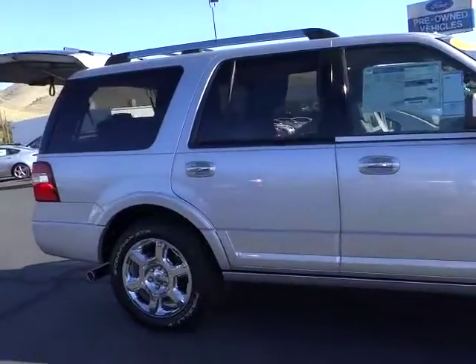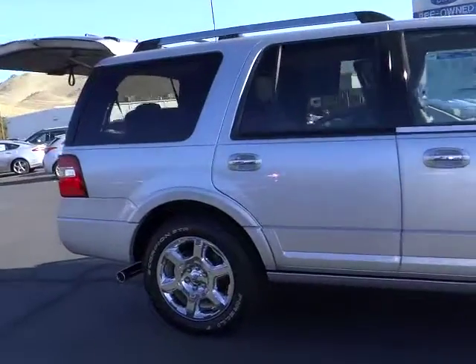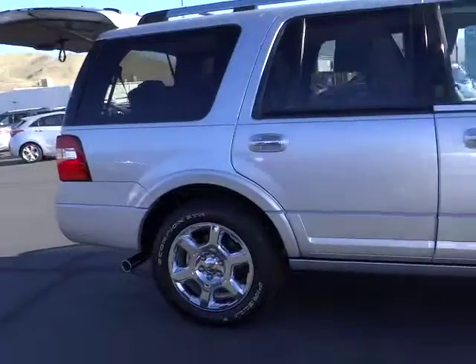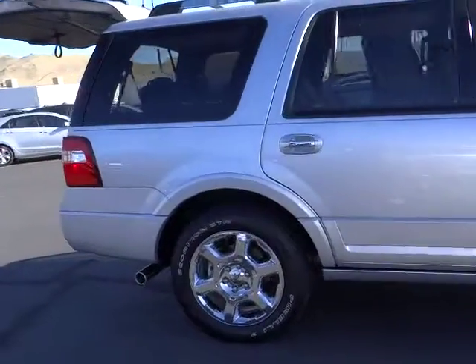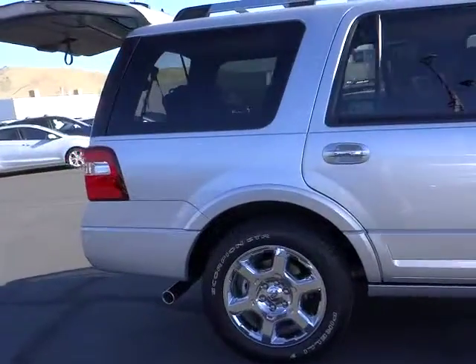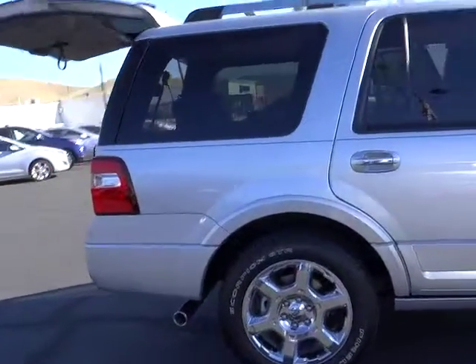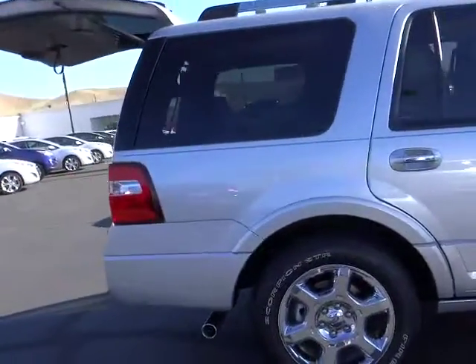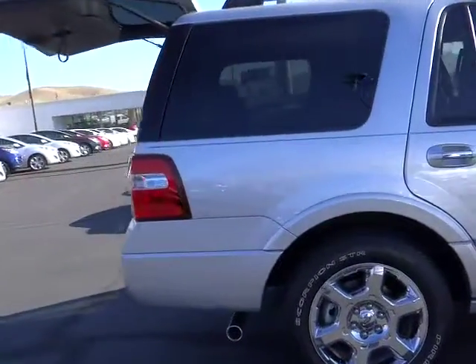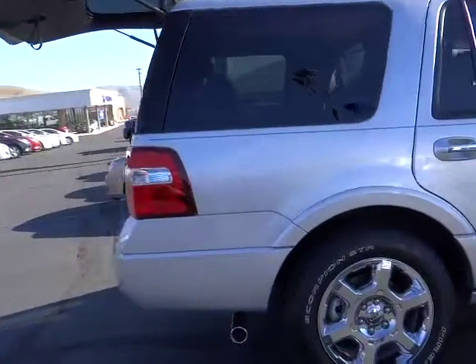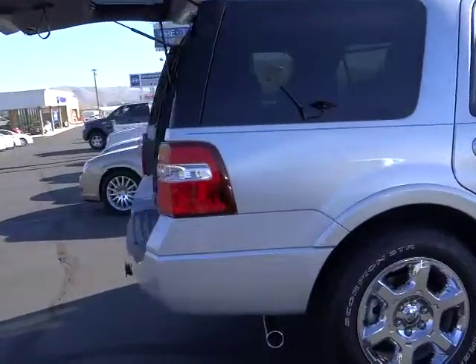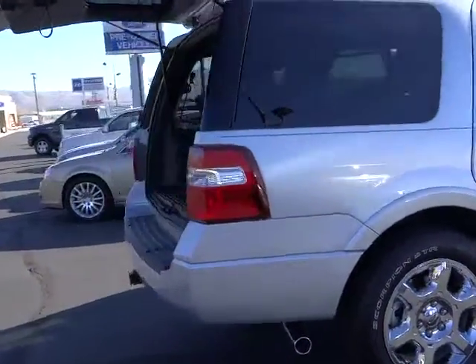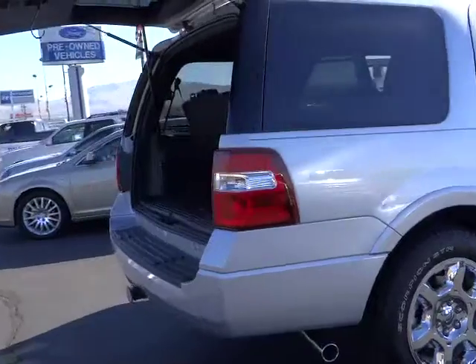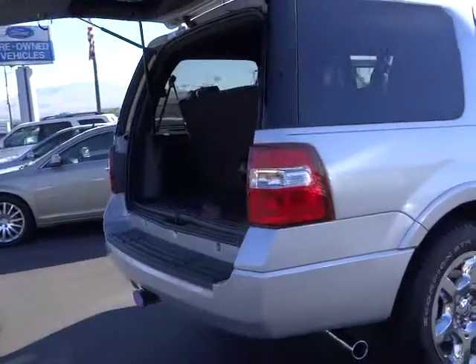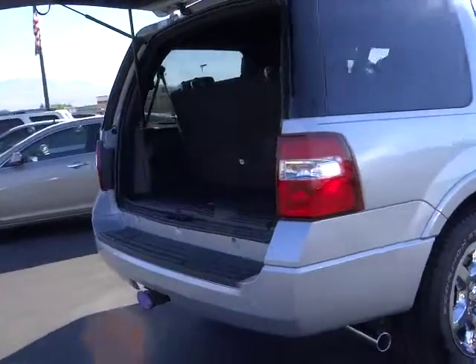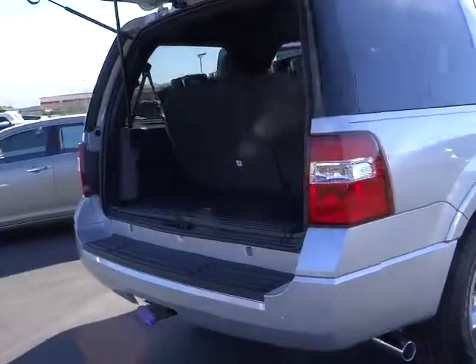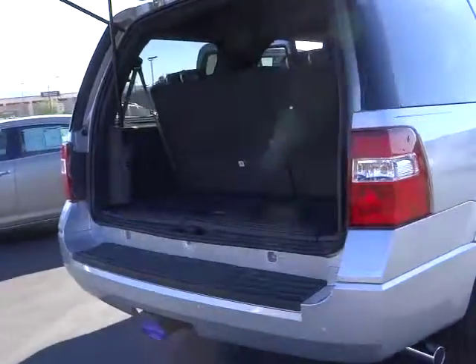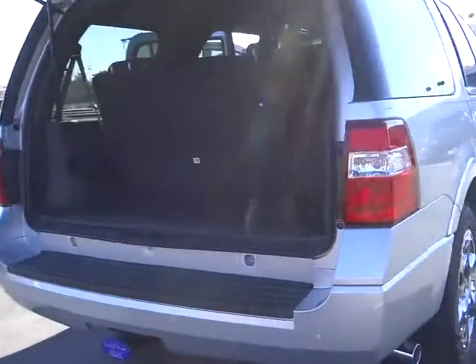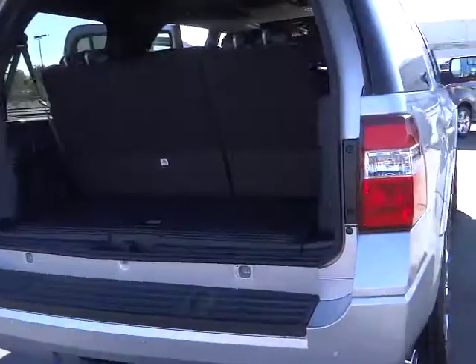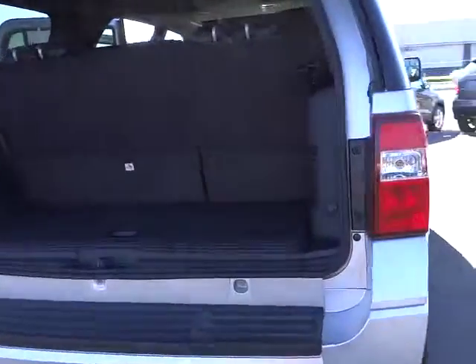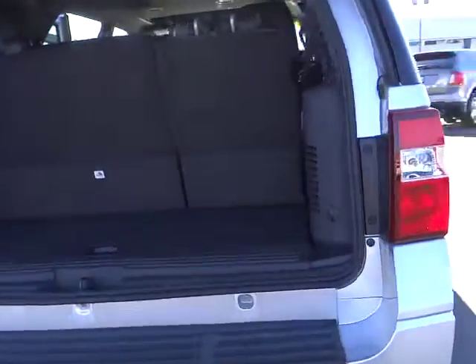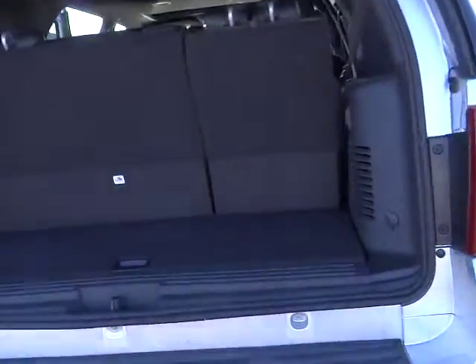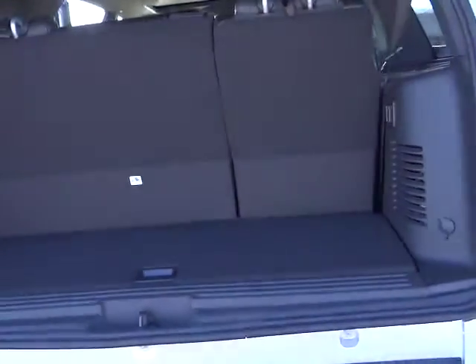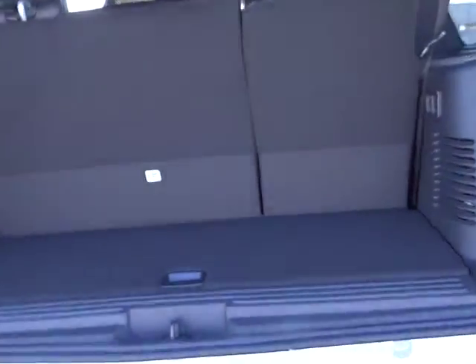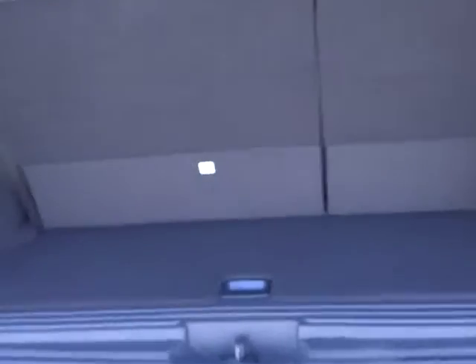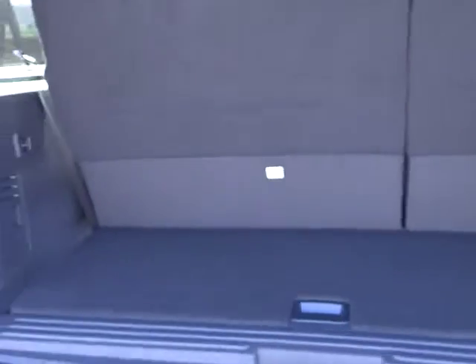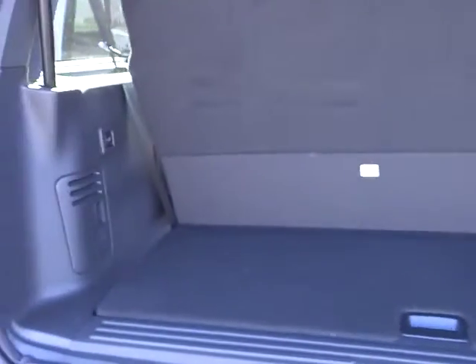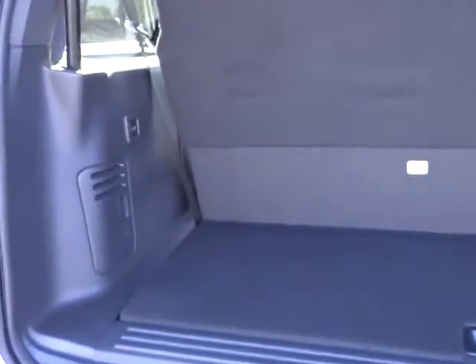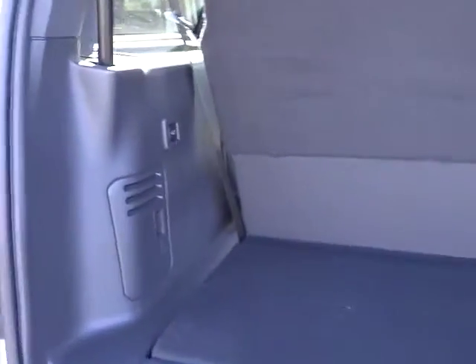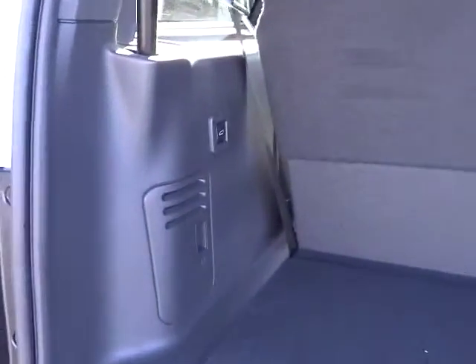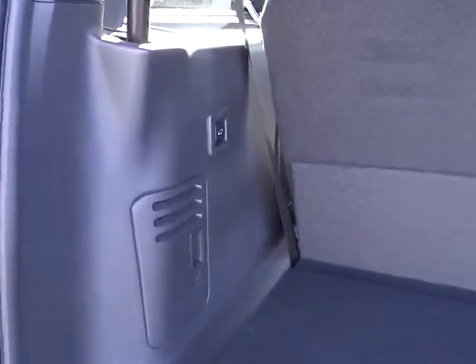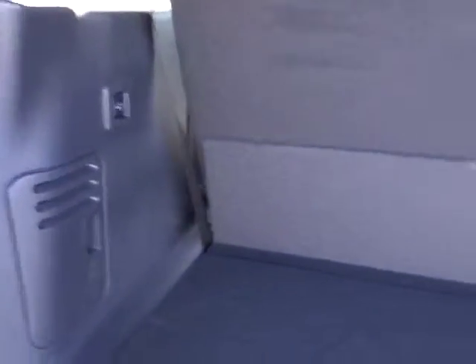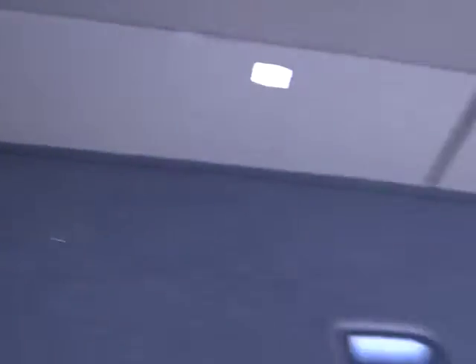Navigation system, heated seats, power lift gate, steering wheel audio controls, traction control, dual front airbags, four wheel ABS, air conditioning, front home link garage door opener.